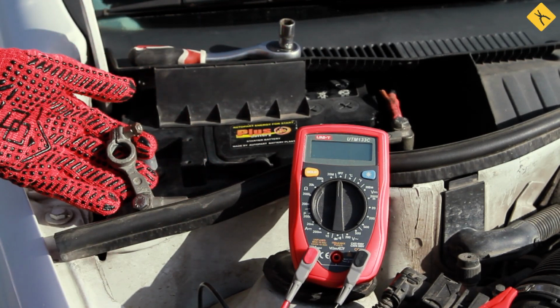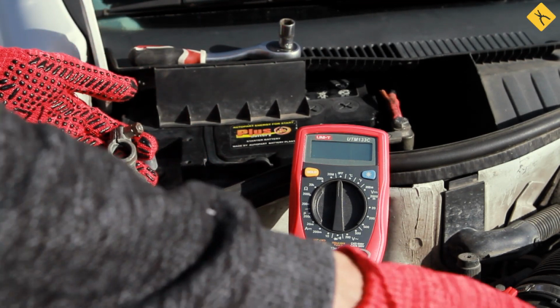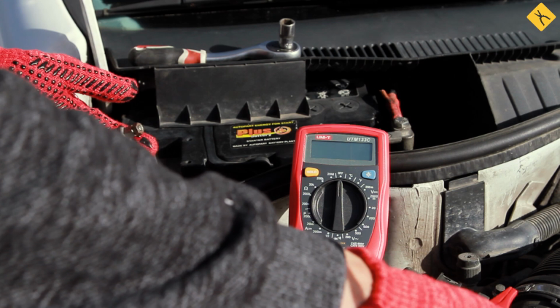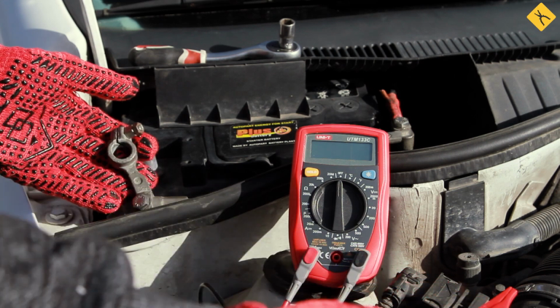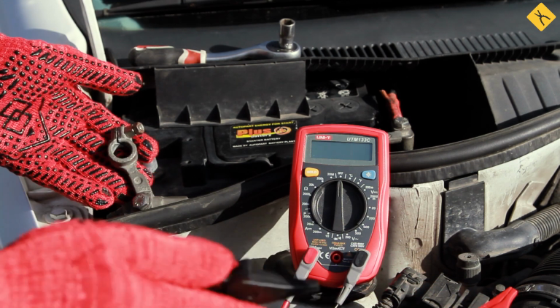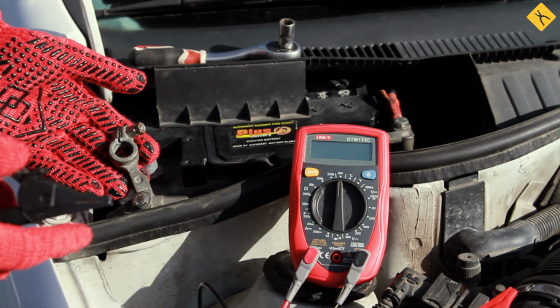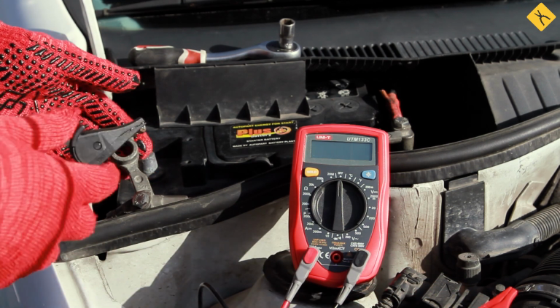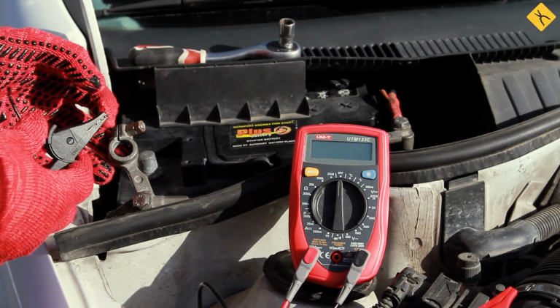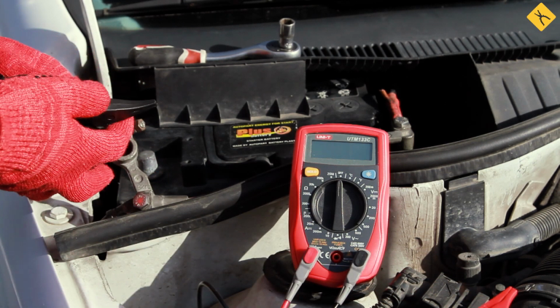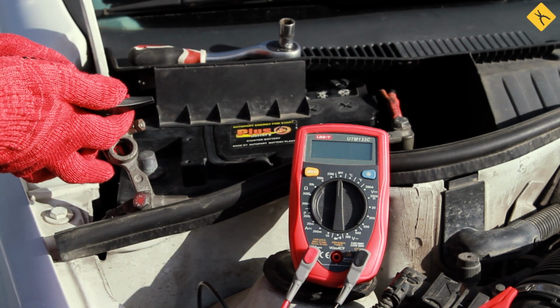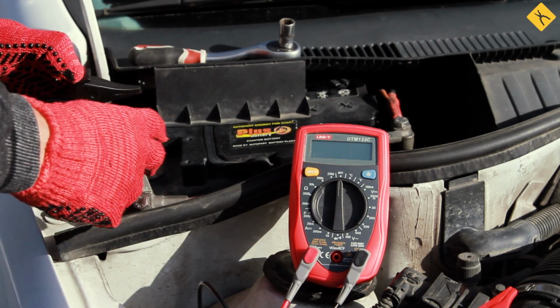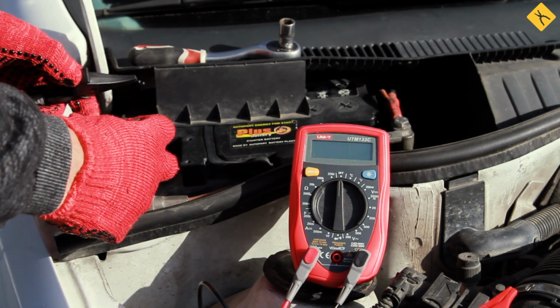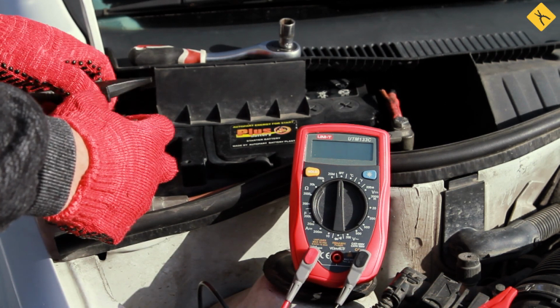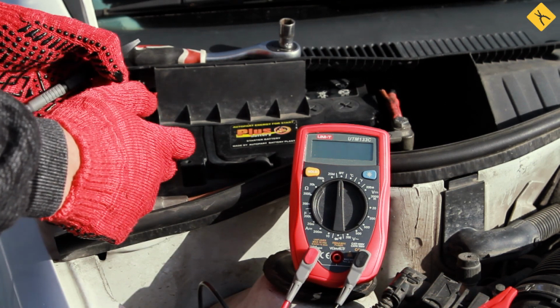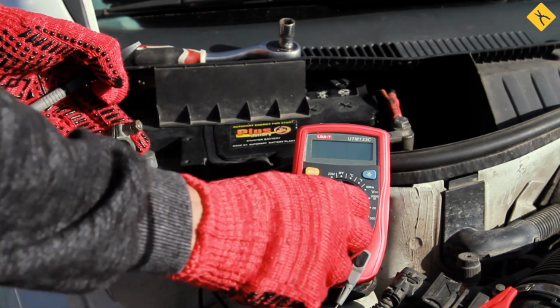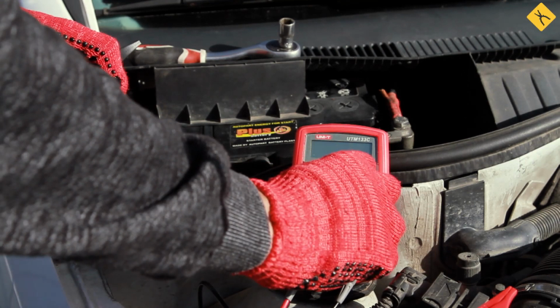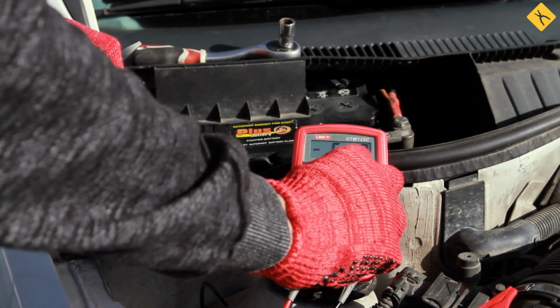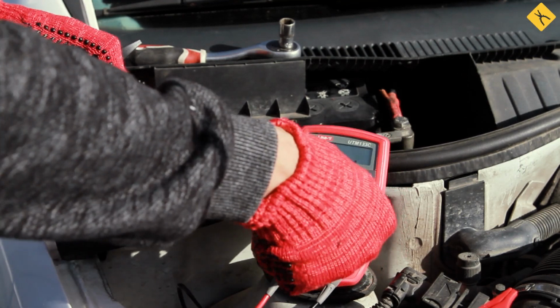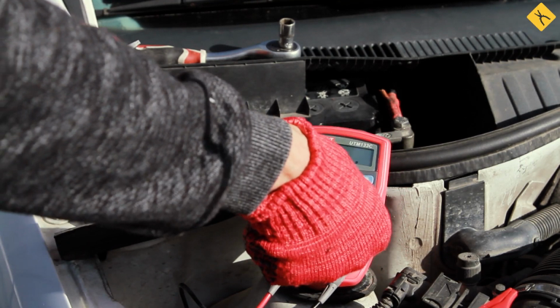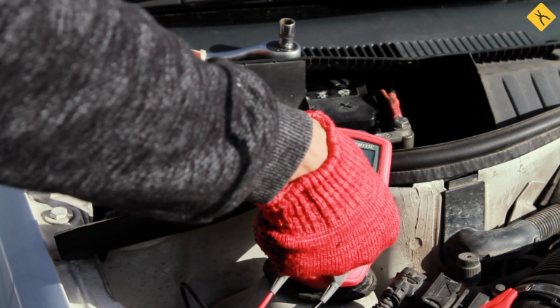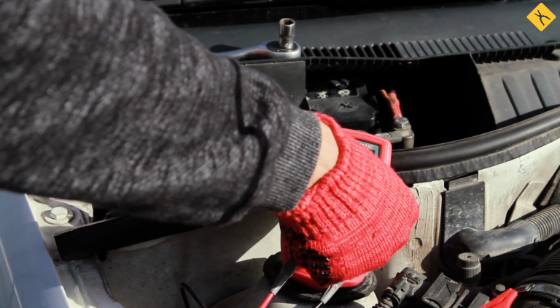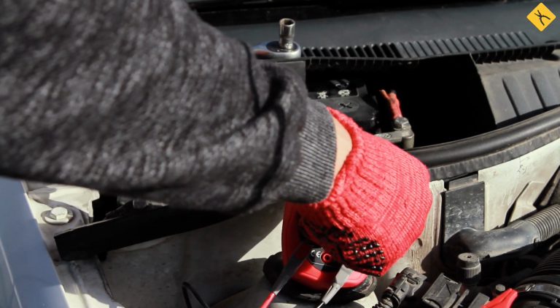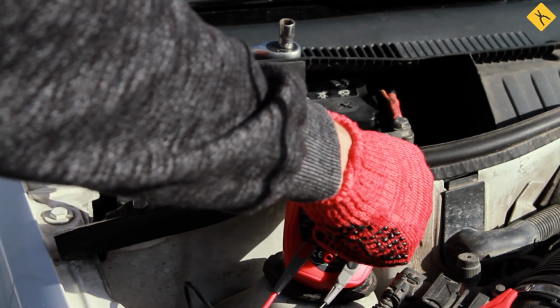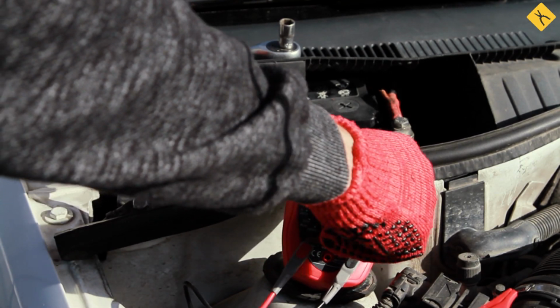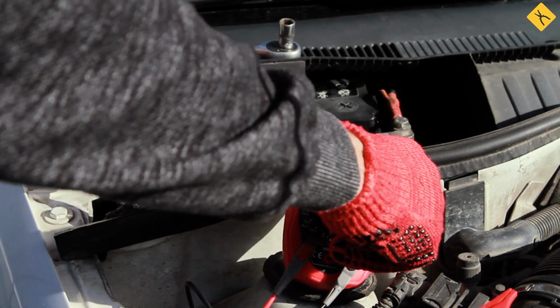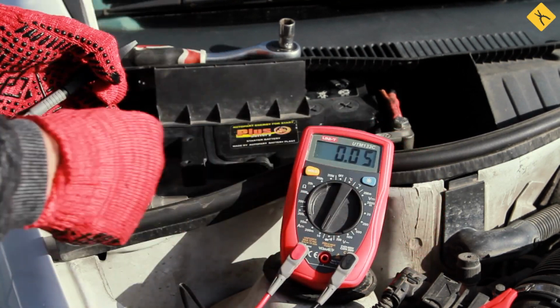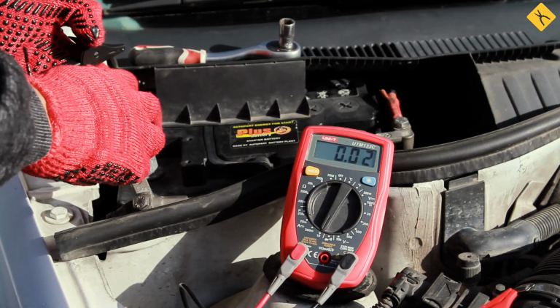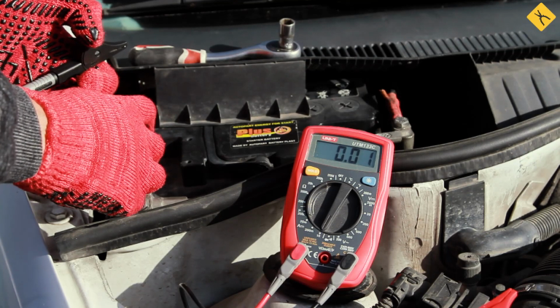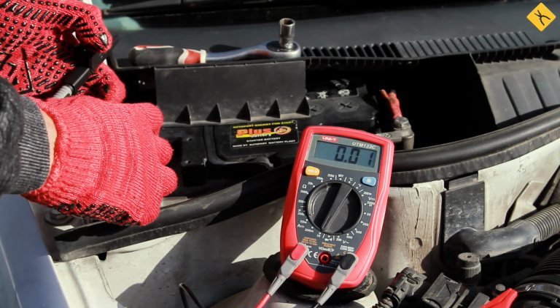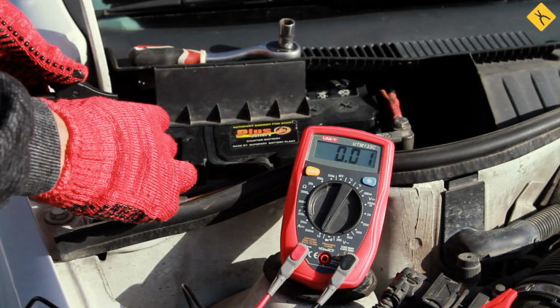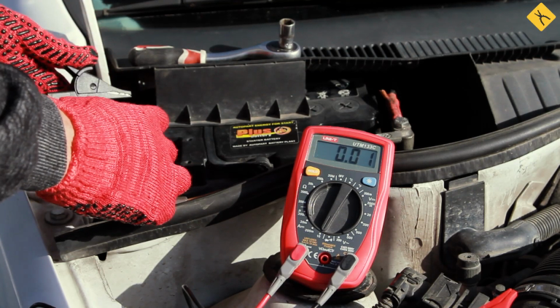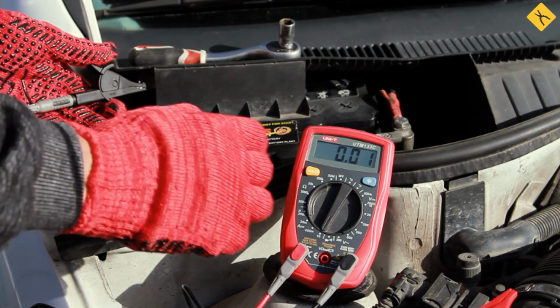Turn off all consumers of current in the car and leave the windows open, as the central lock can be activated while the multimeter is closing the electric circuit. Remove the negative terminal from the battery, set the mode of measuring current and connect the probes.